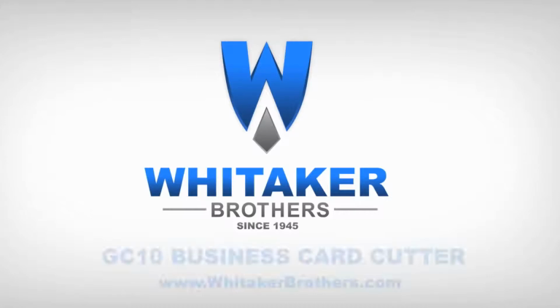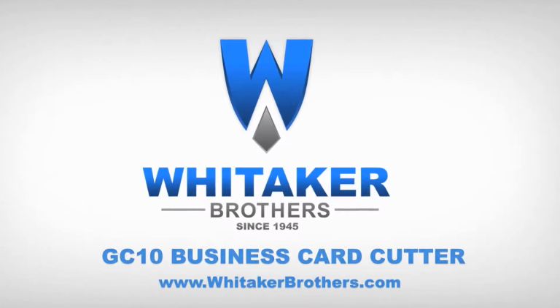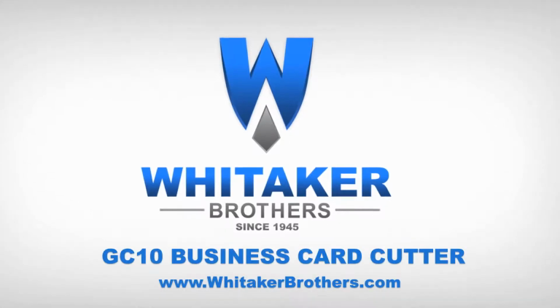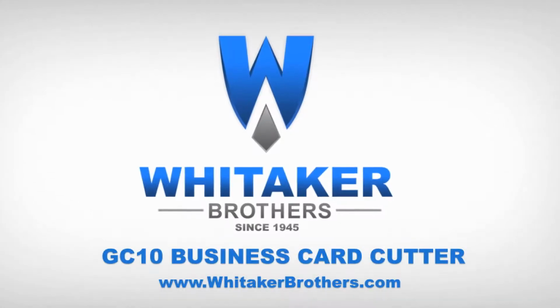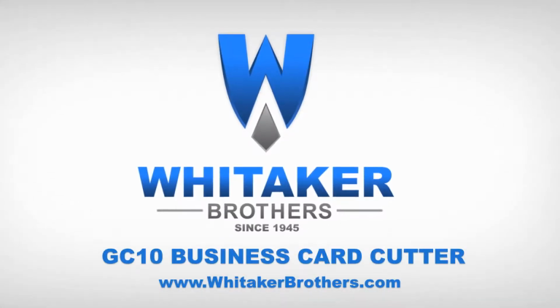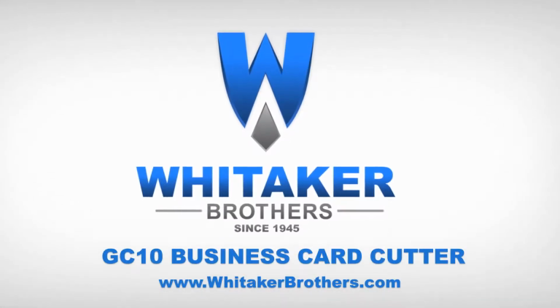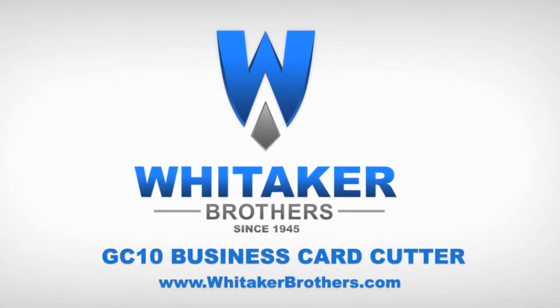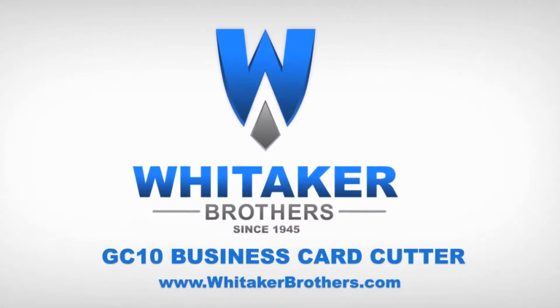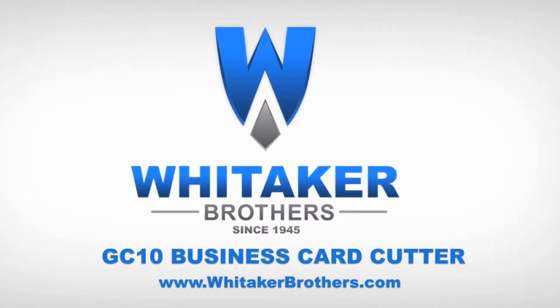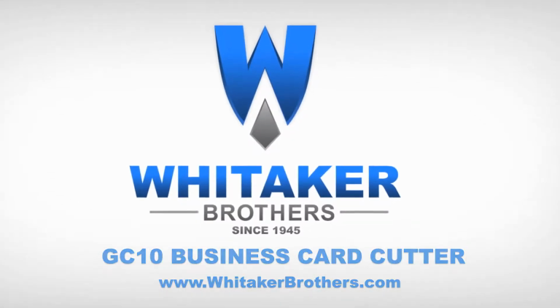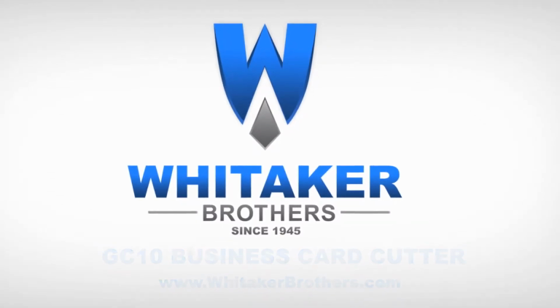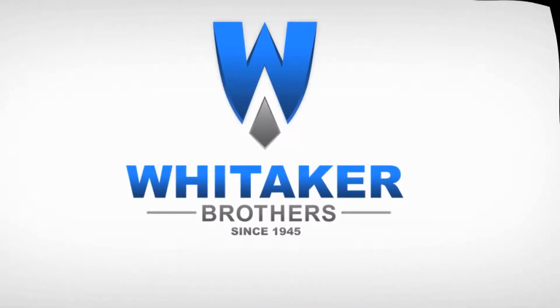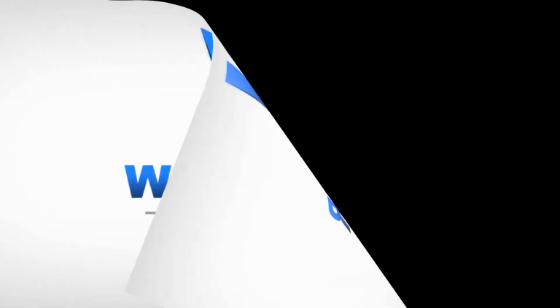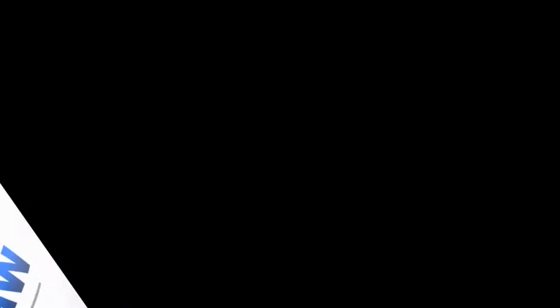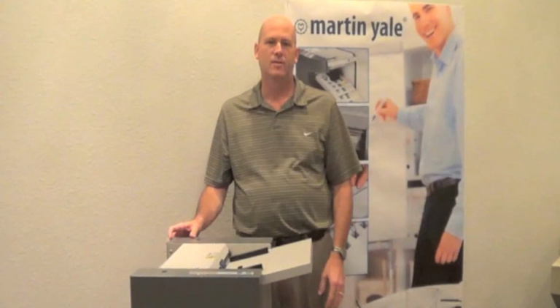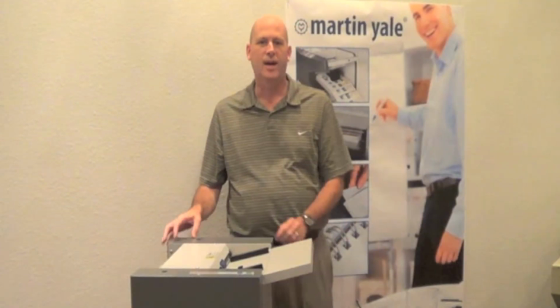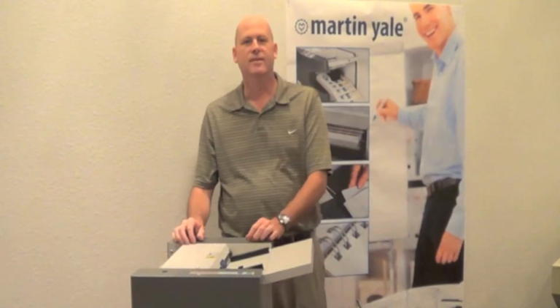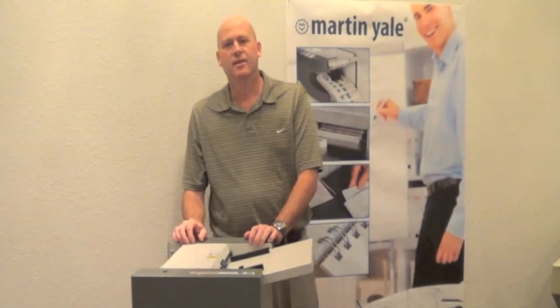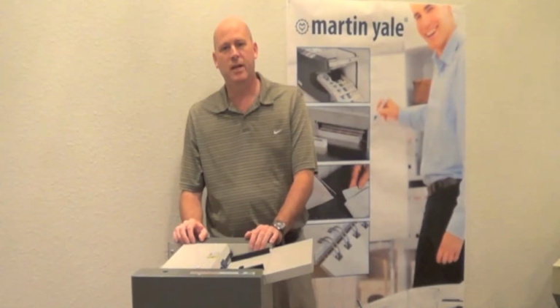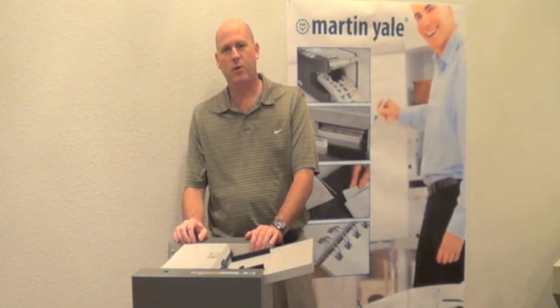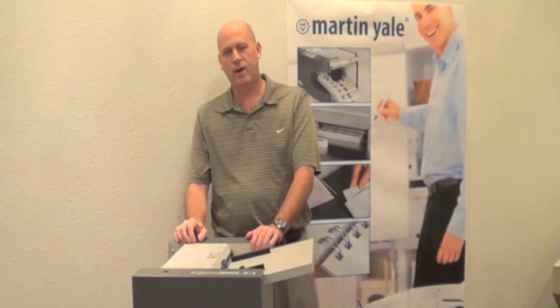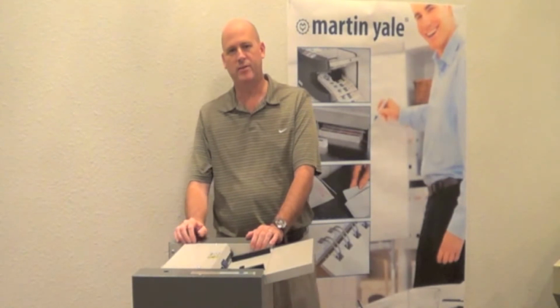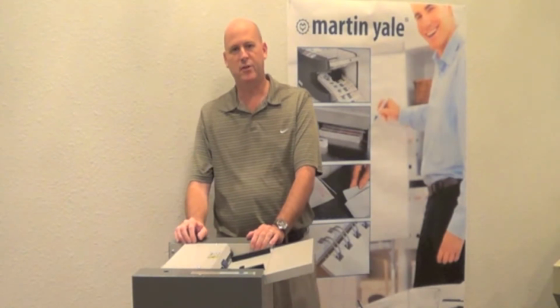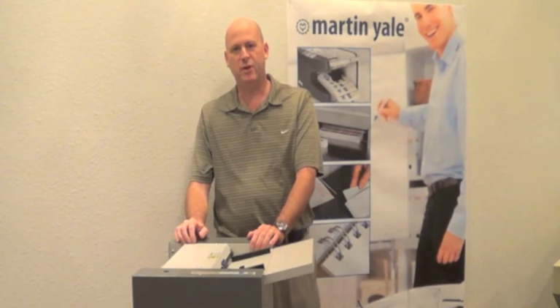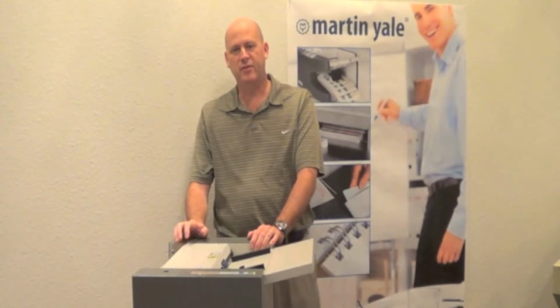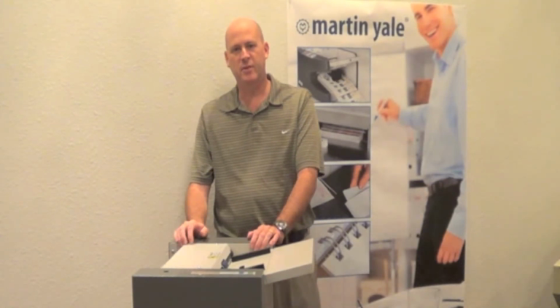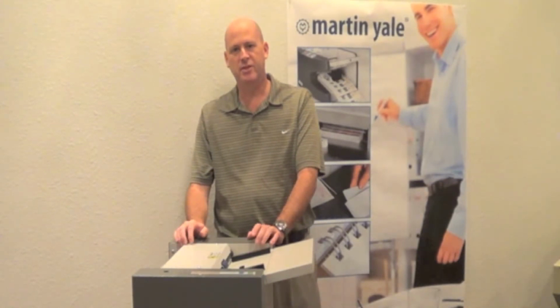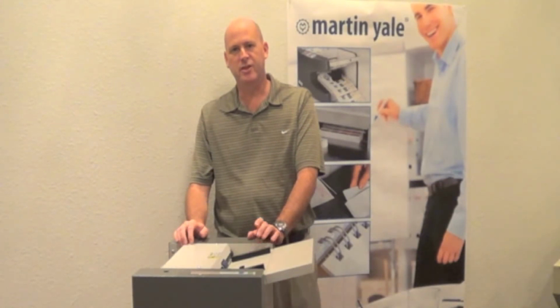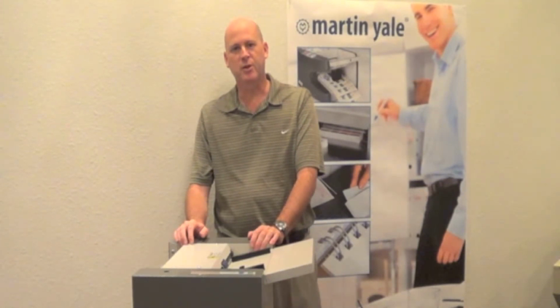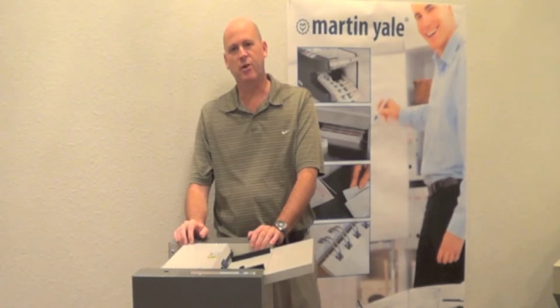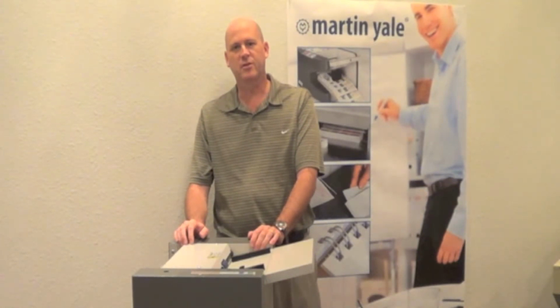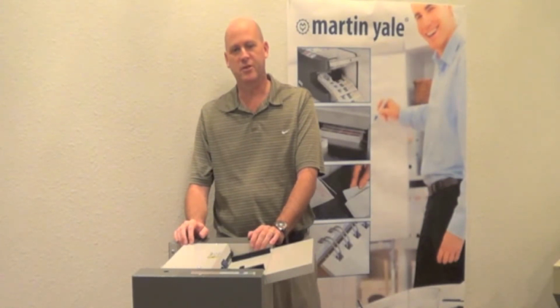Whitaker Brothers since 1945. Hi, my name is Paul Wildey, Director of Product Development and Engineering here at Martin Hill Industries.